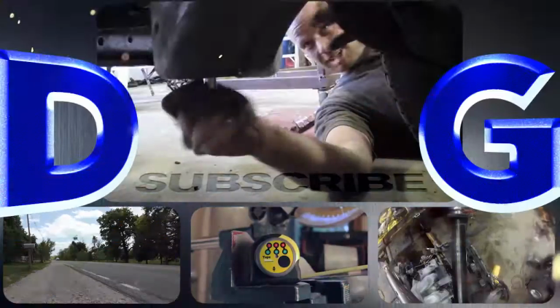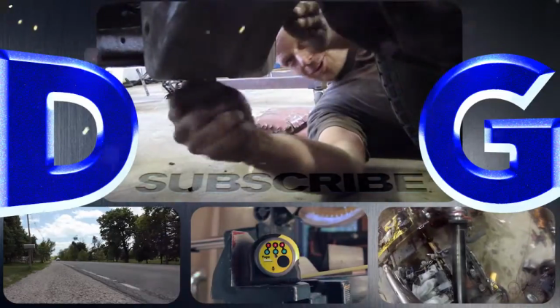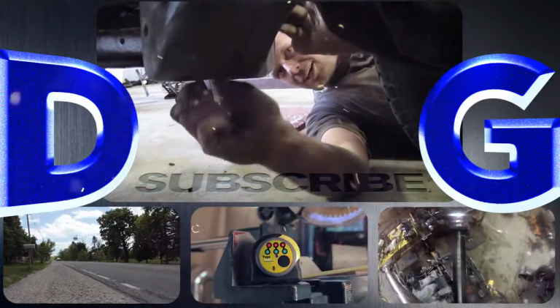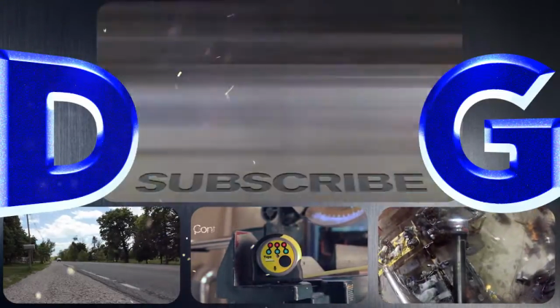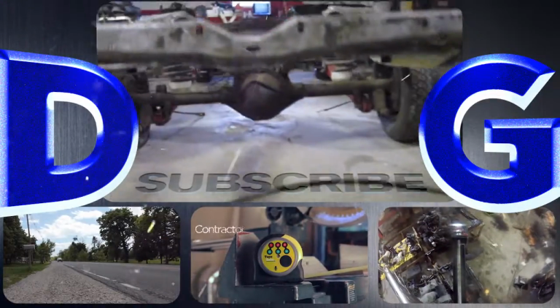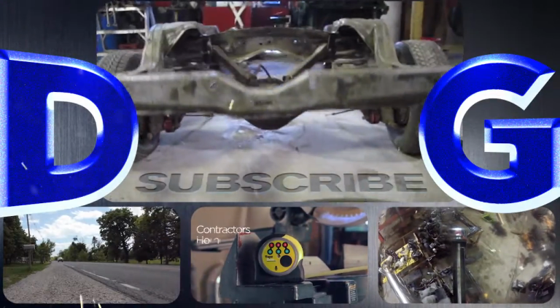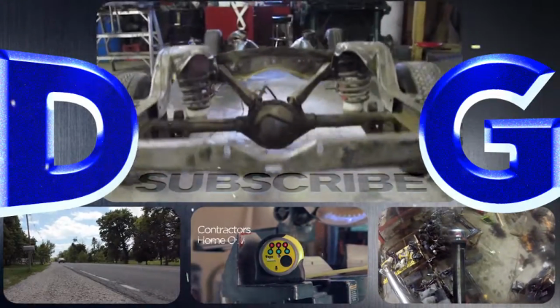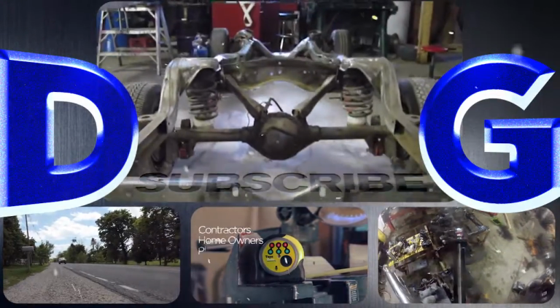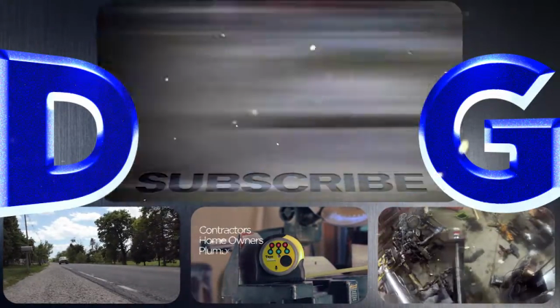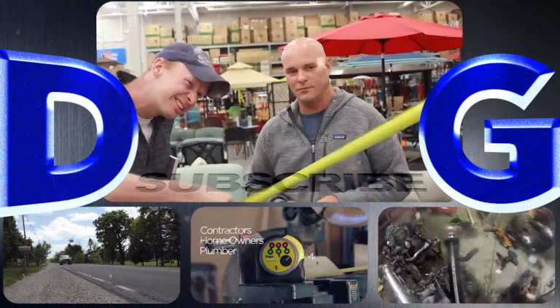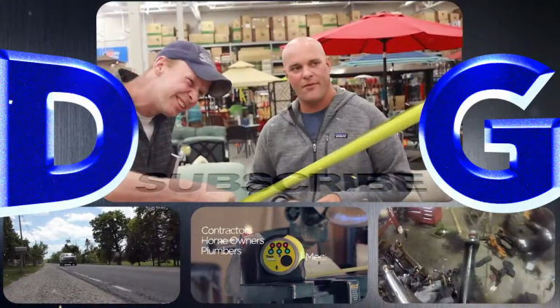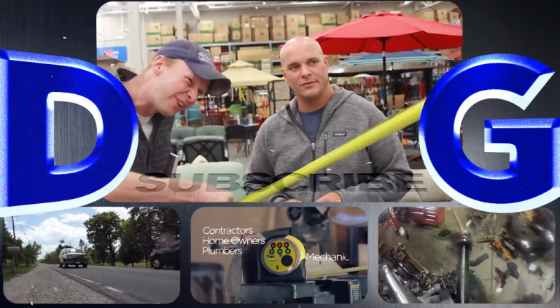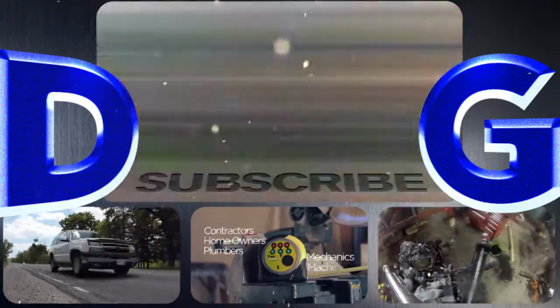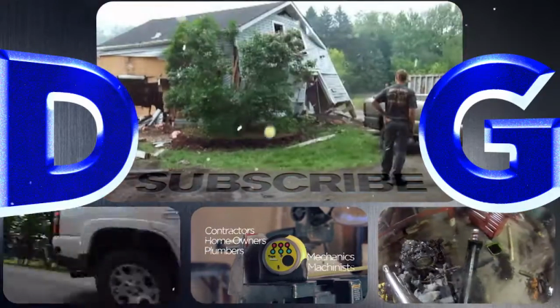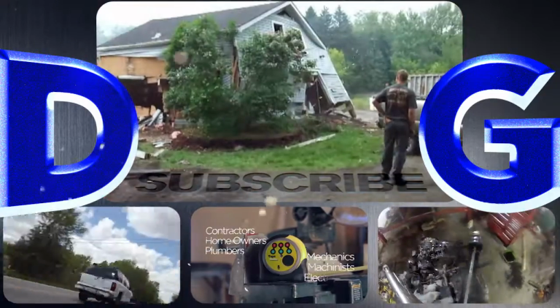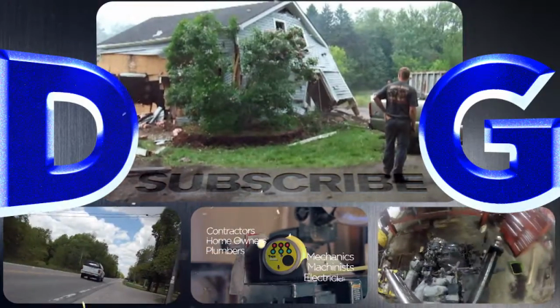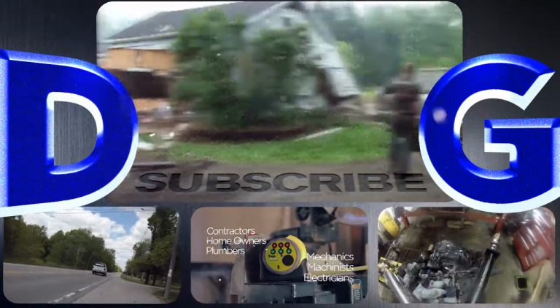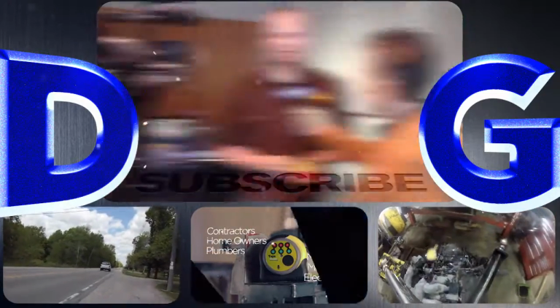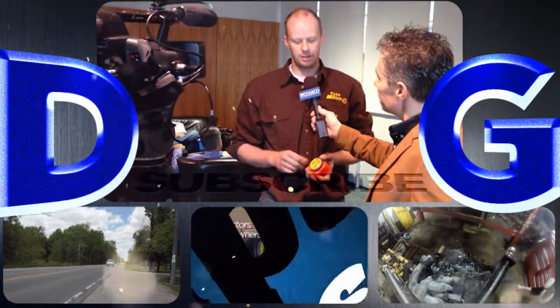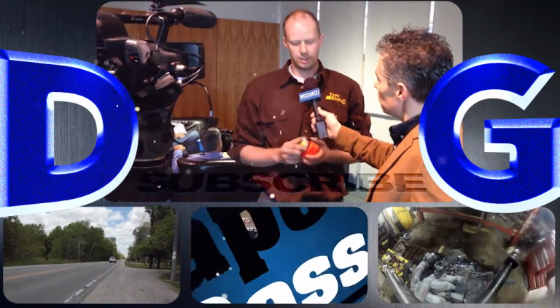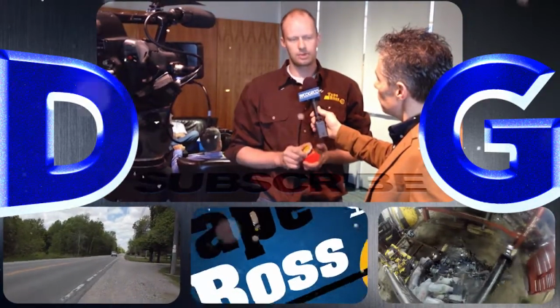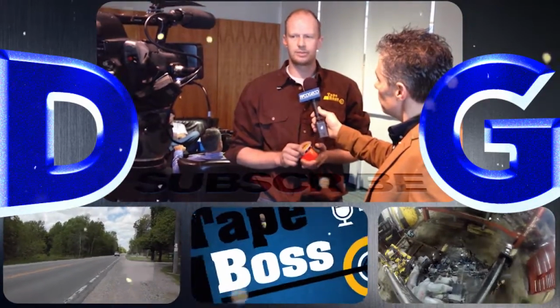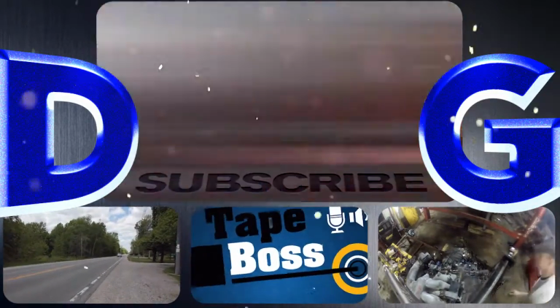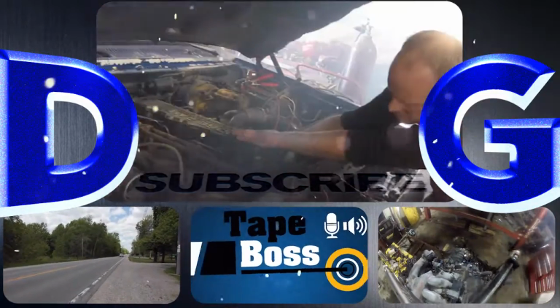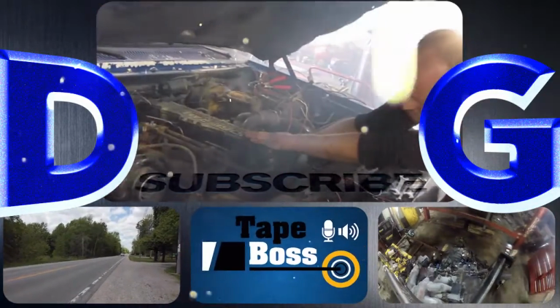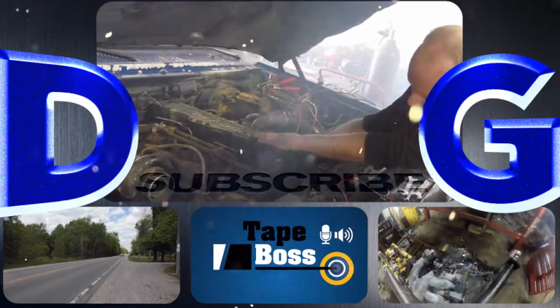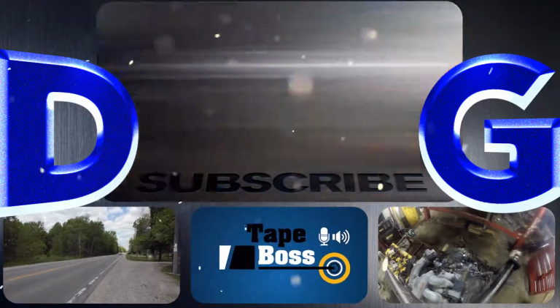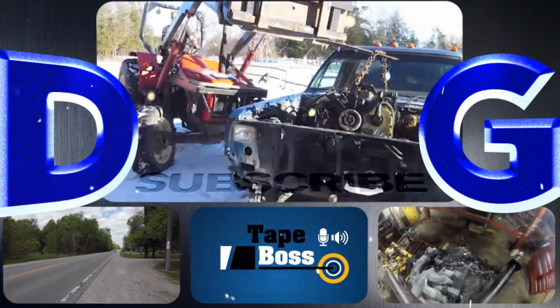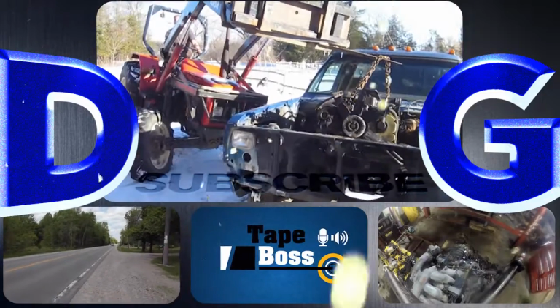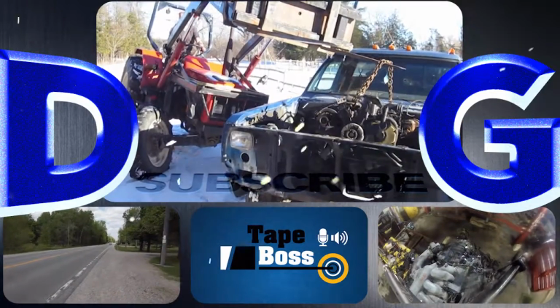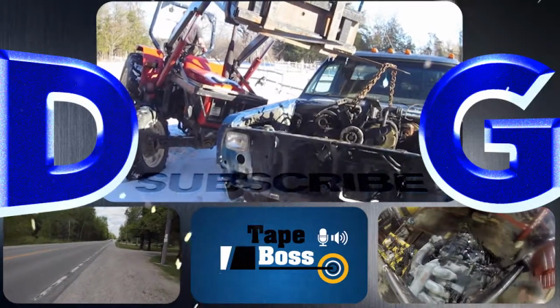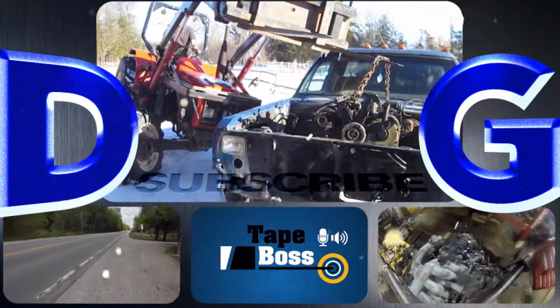Follow along for a variety of projects that include conversions and repairs to anything from Ferraris to chainsaws. Check out the TapeBox, my newest invention coming to market, and remember: if you're not filthy, you're not trying hard enough.